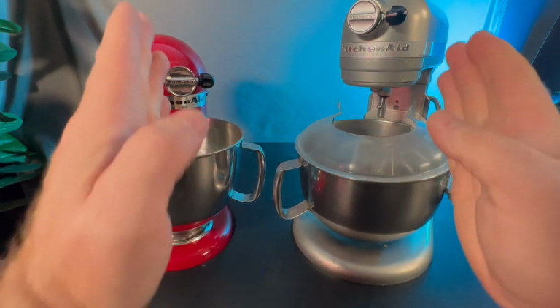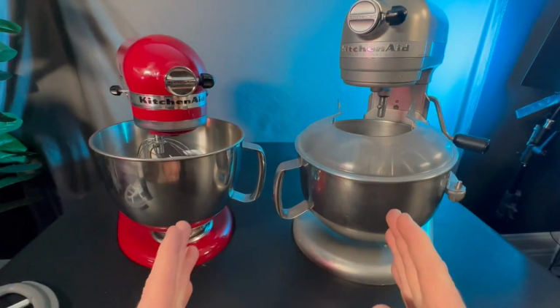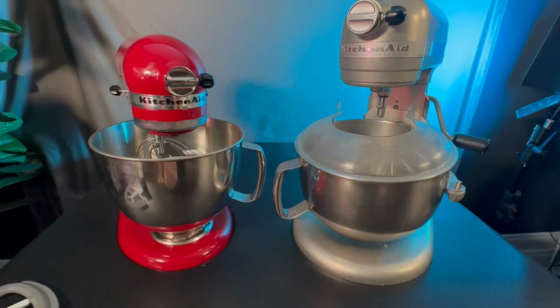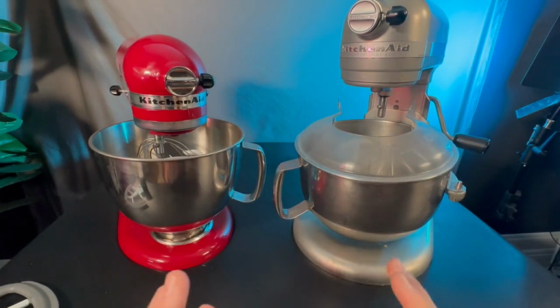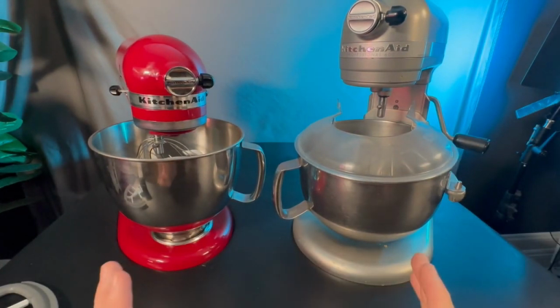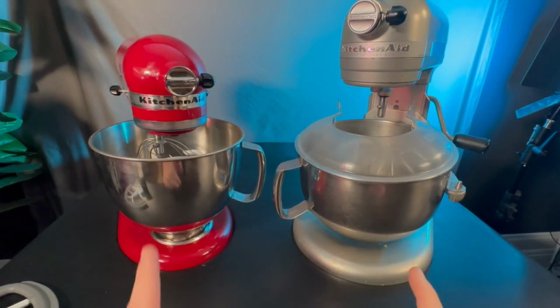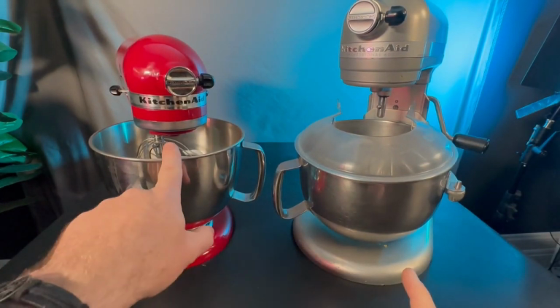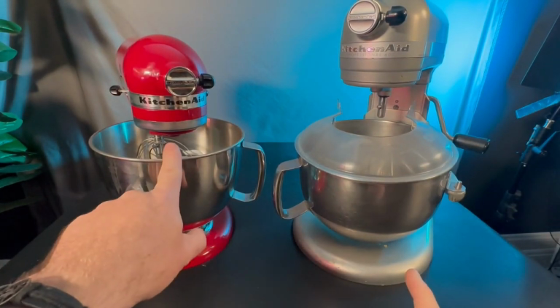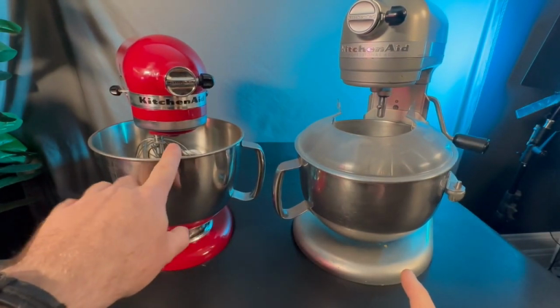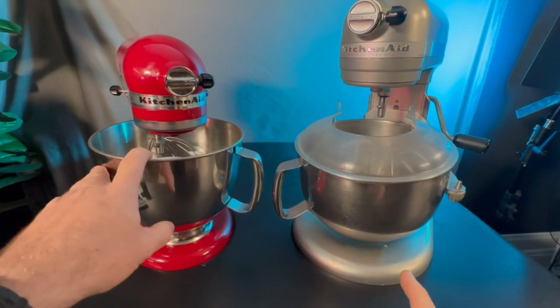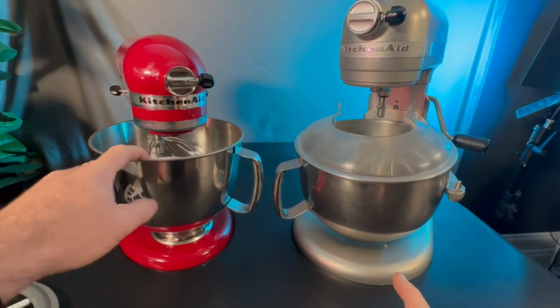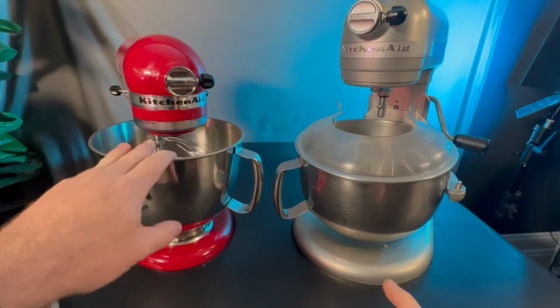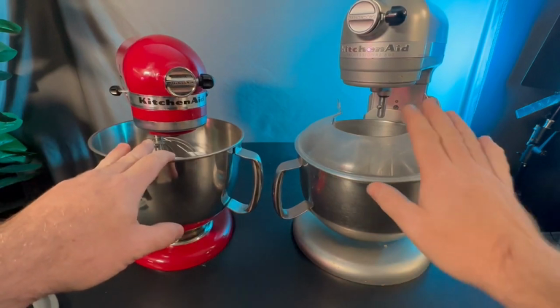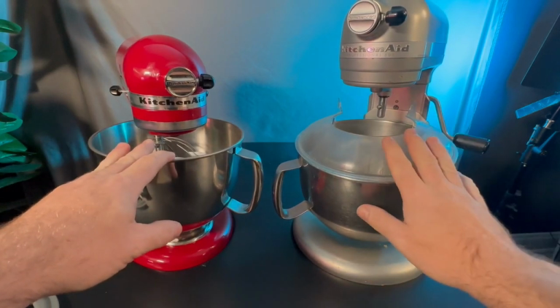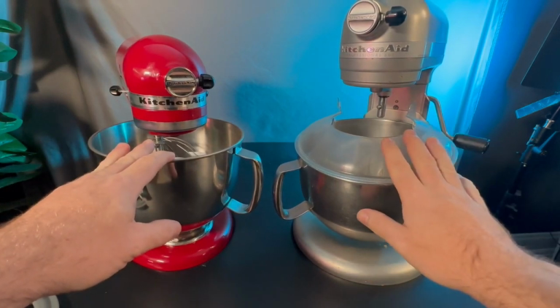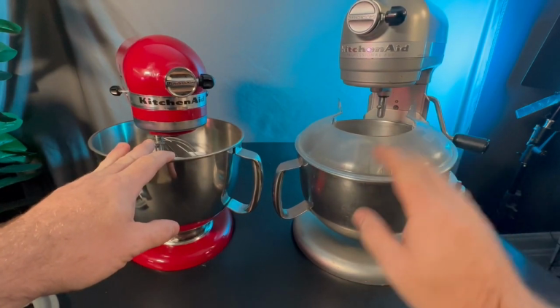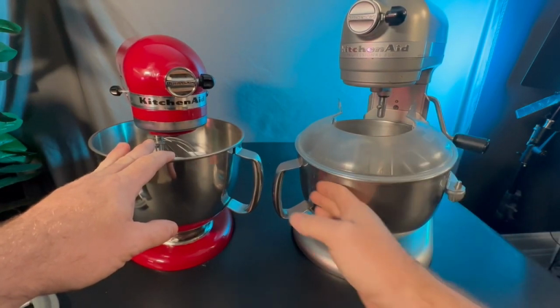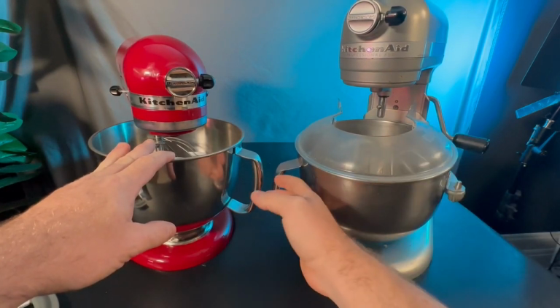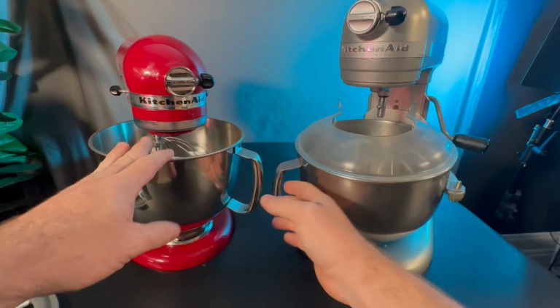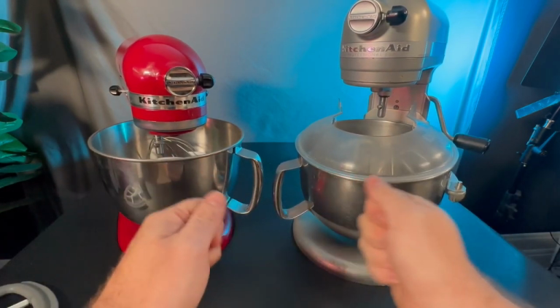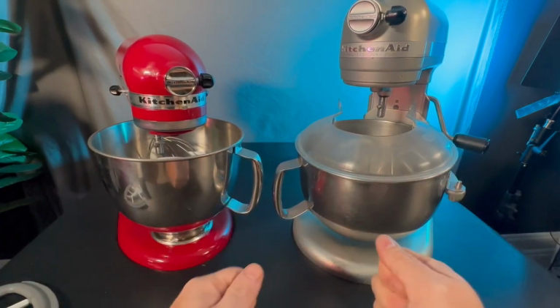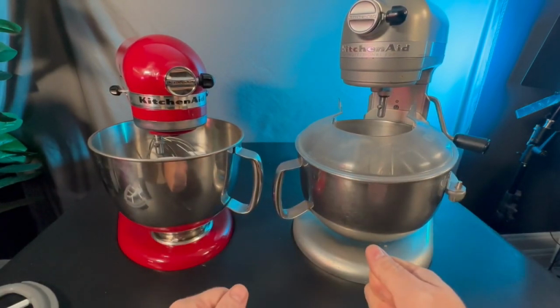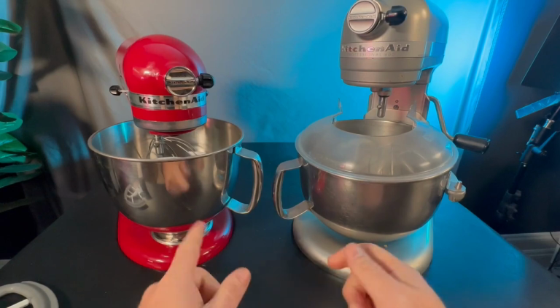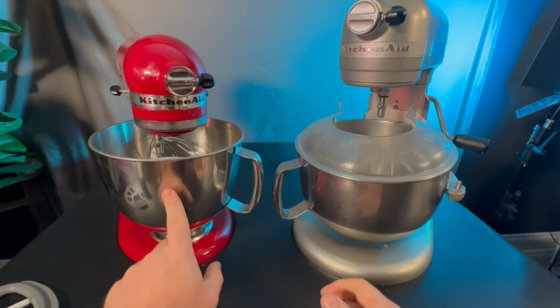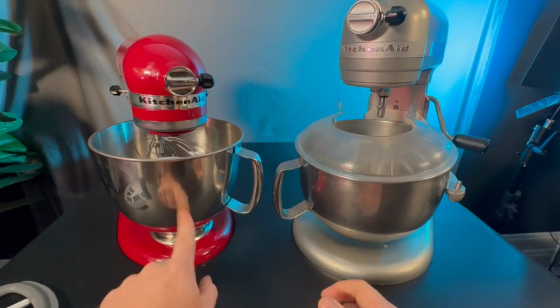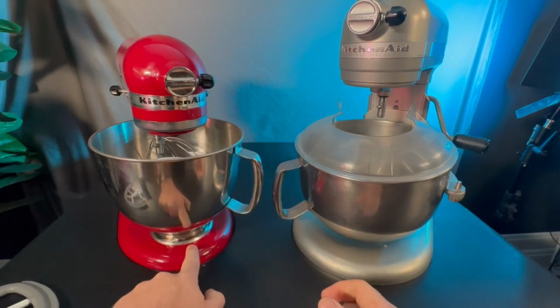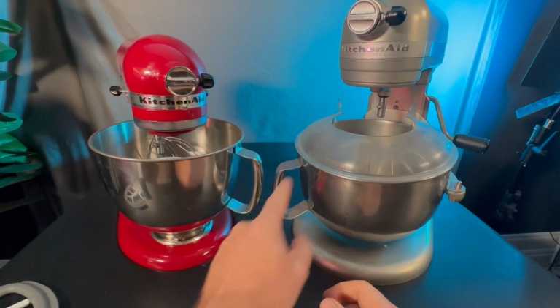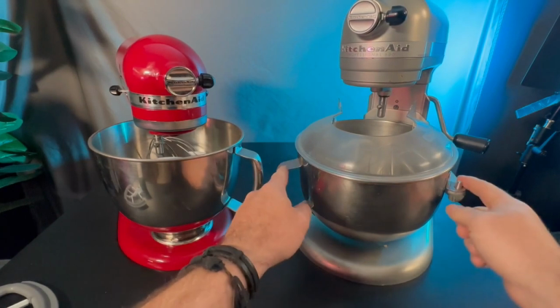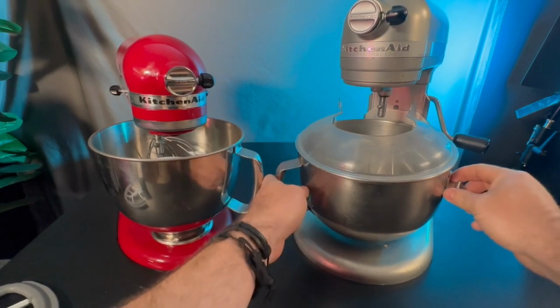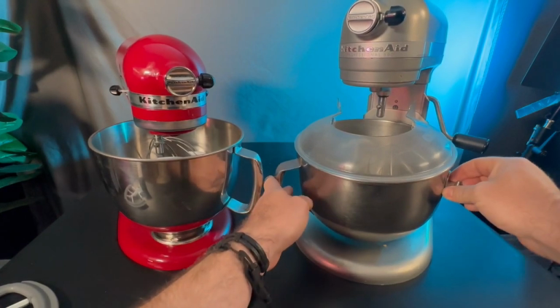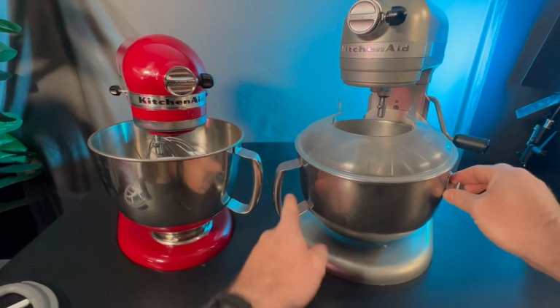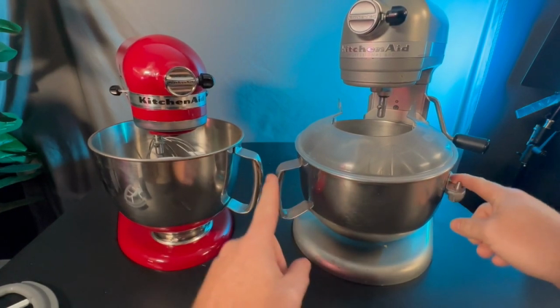We're going to start right here in the front and kind of work our way. Obviously this bowl here is a little bit smaller than the Pro one here. The bowl is a little bit bigger. They both kind of lock into place. This one locks in at the base and this one here has the little clips on the side.